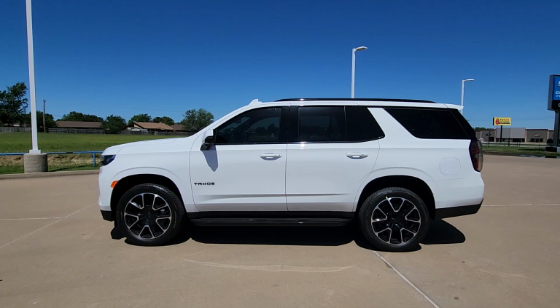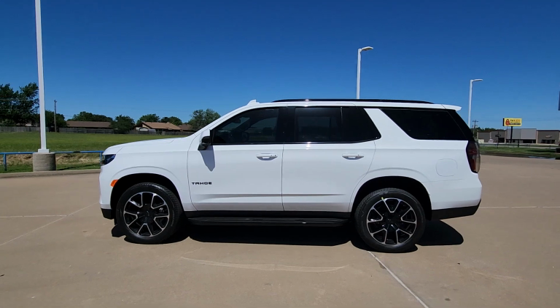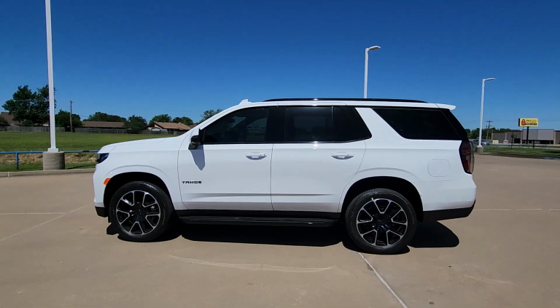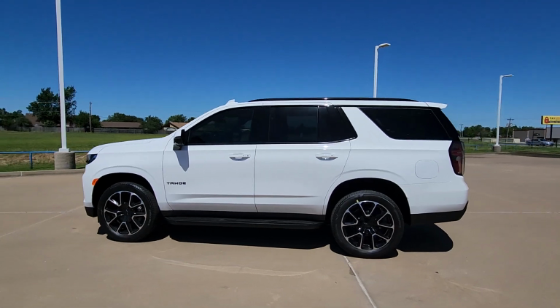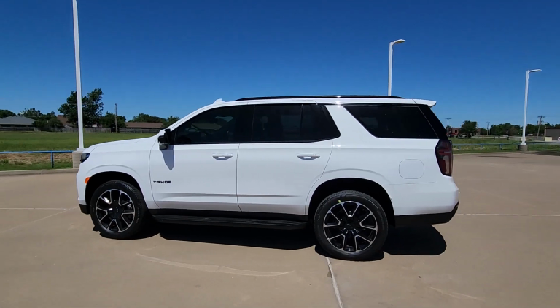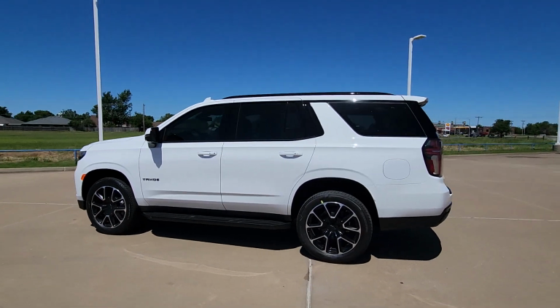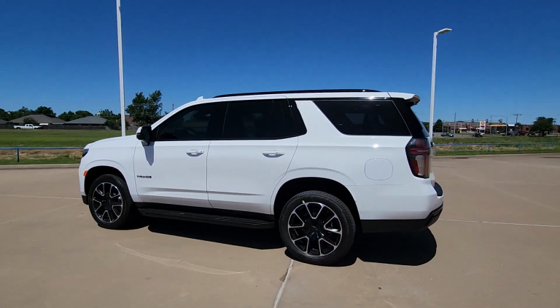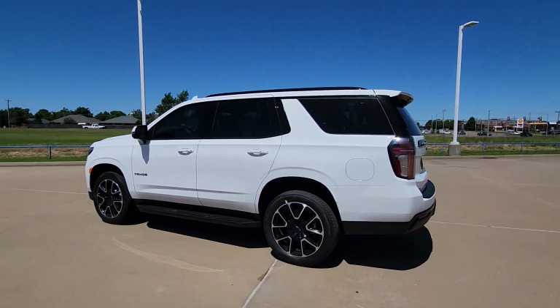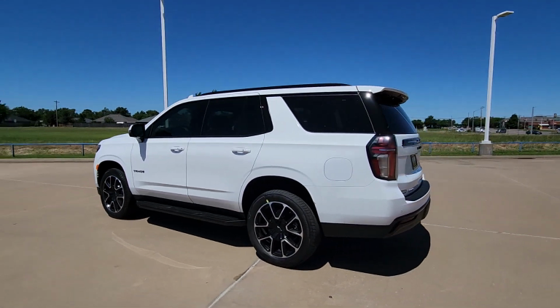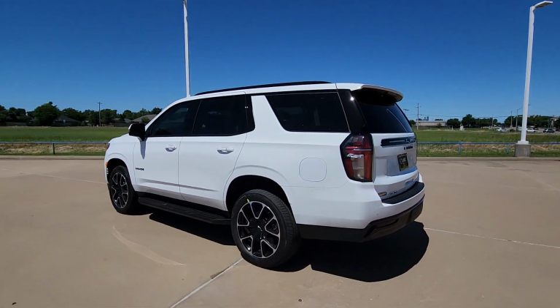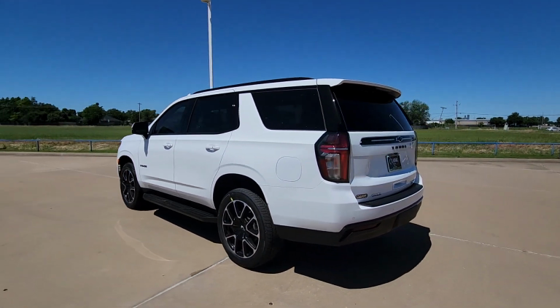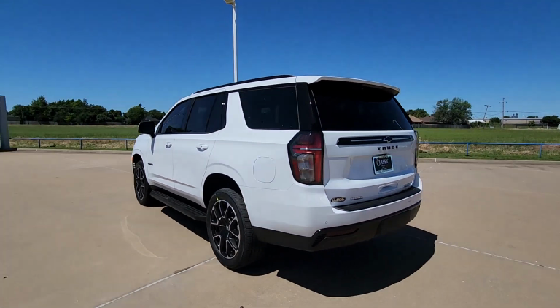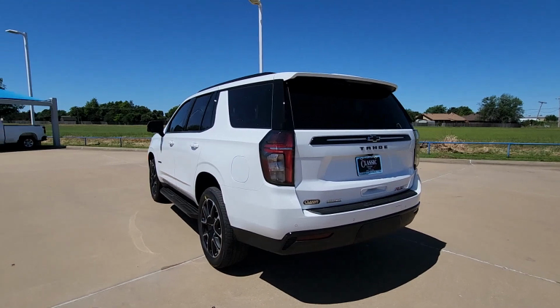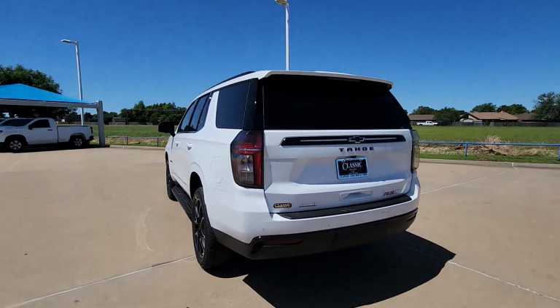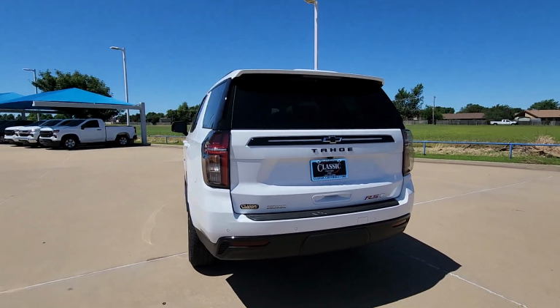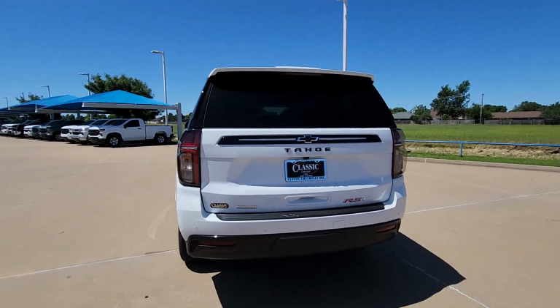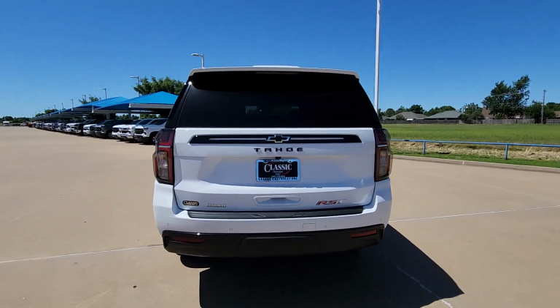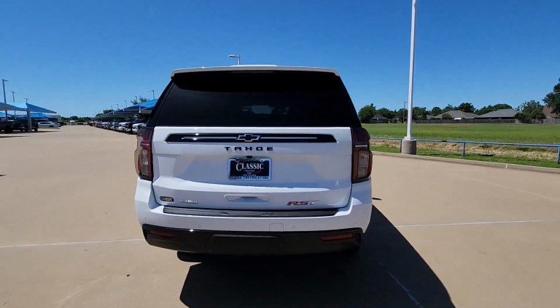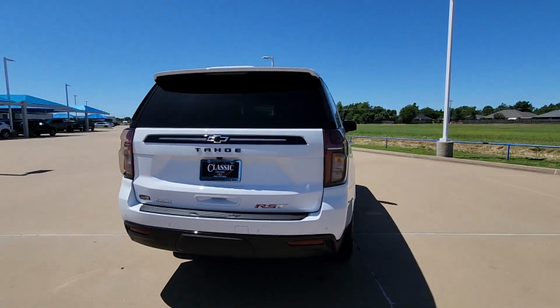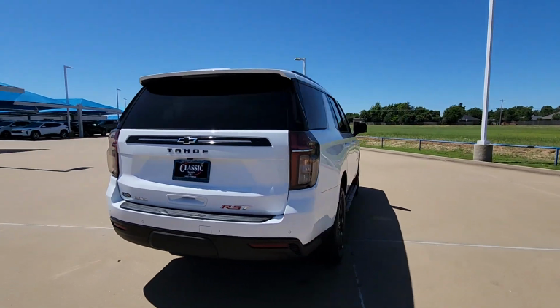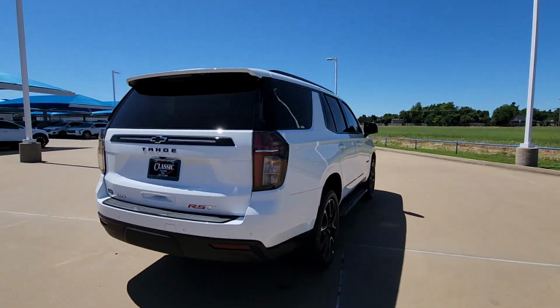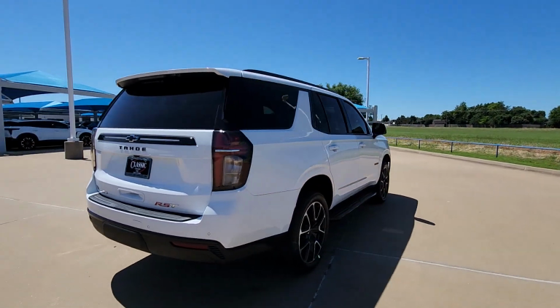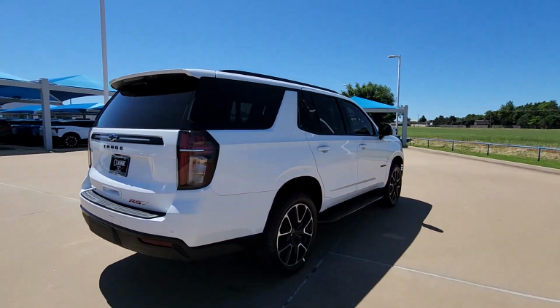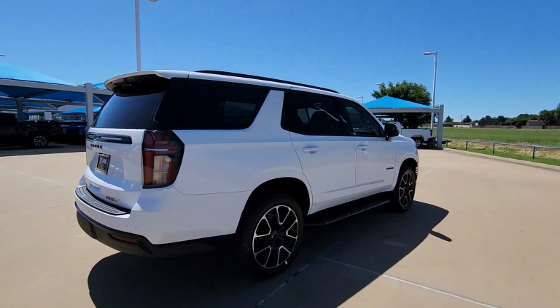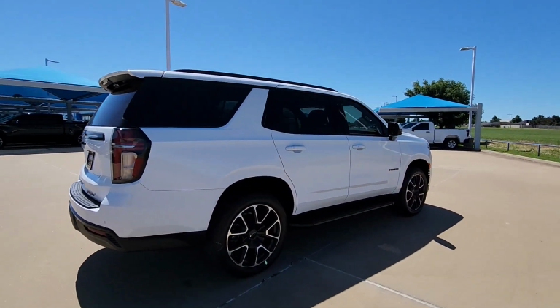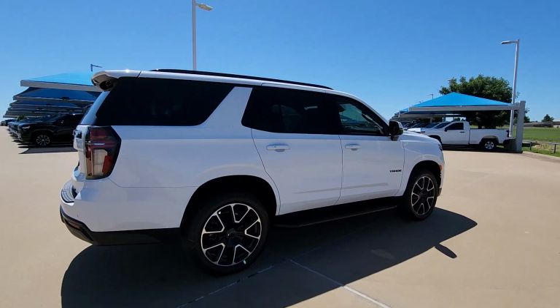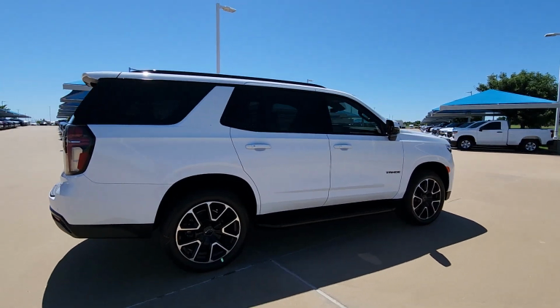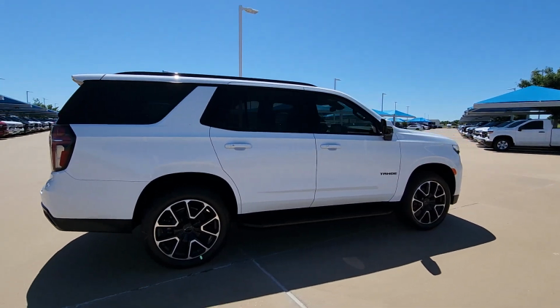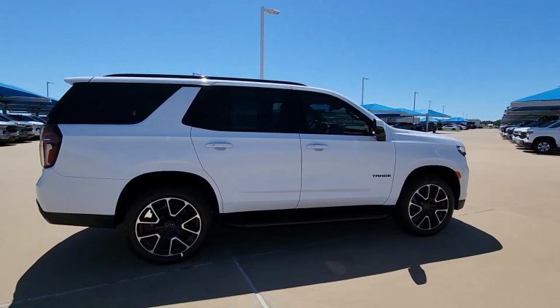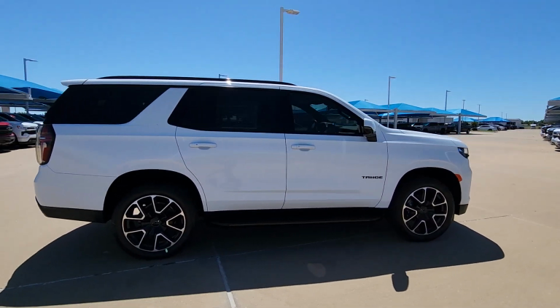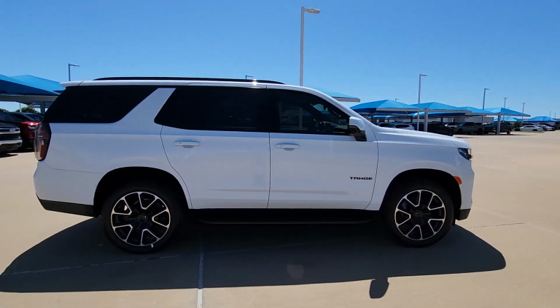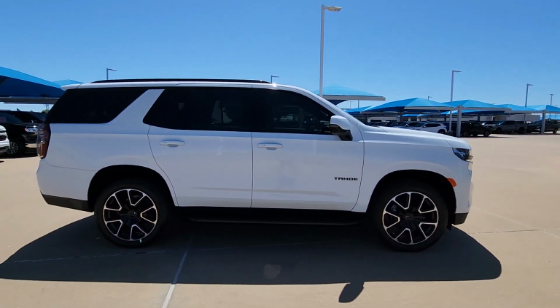Get a feel for the 2024 Chevrolet Tahoe — the full-size SUV that has the space, power, amenities, and technology you need to tackle a challenge in comfort and style.